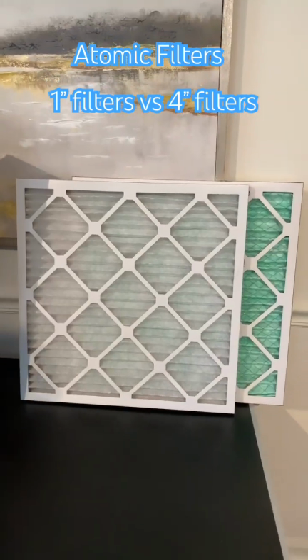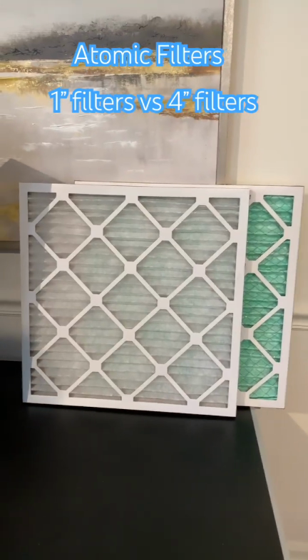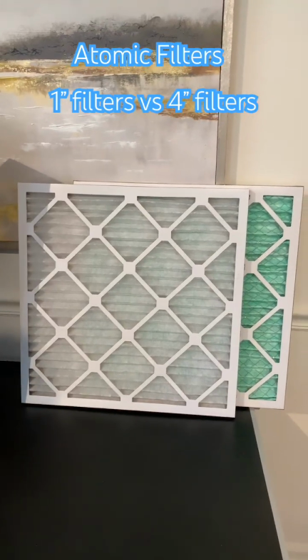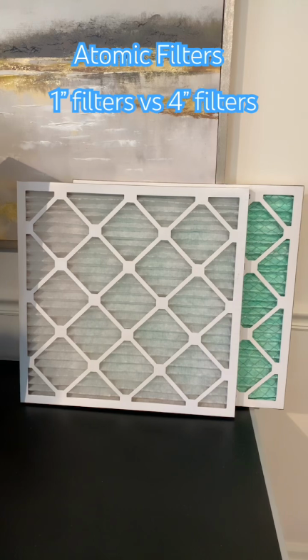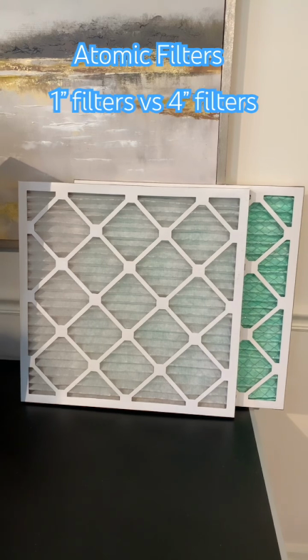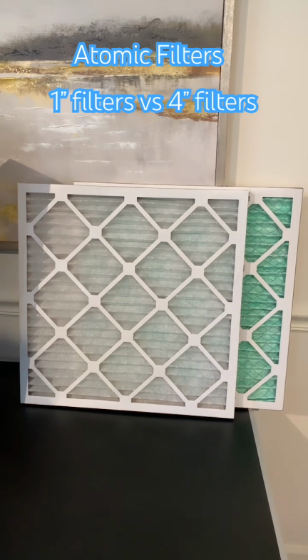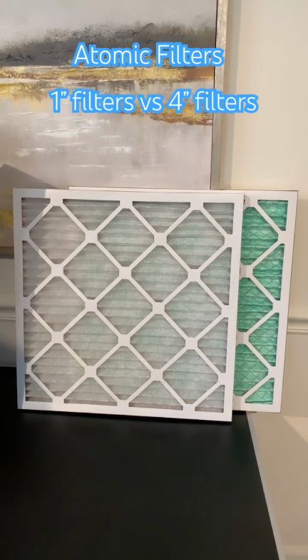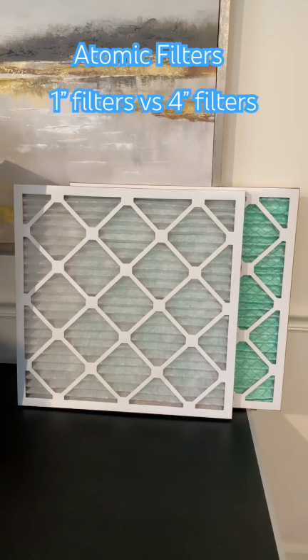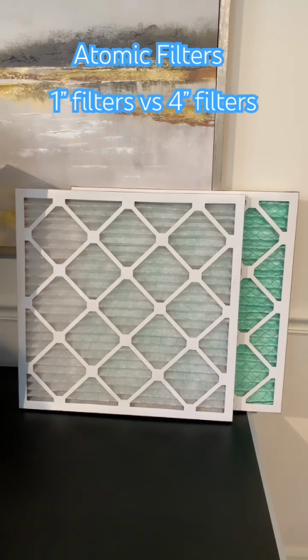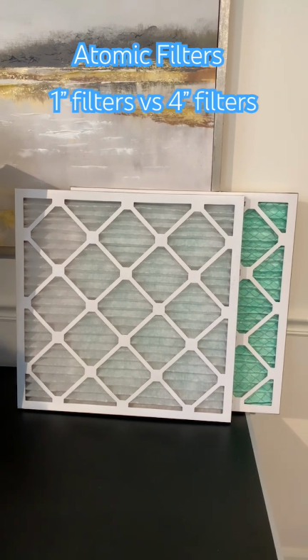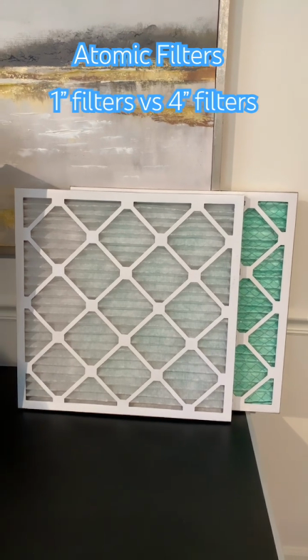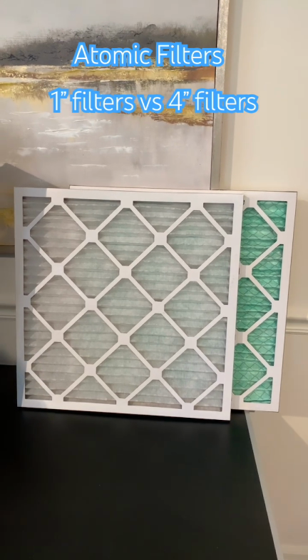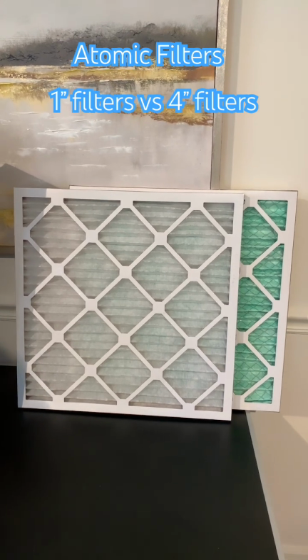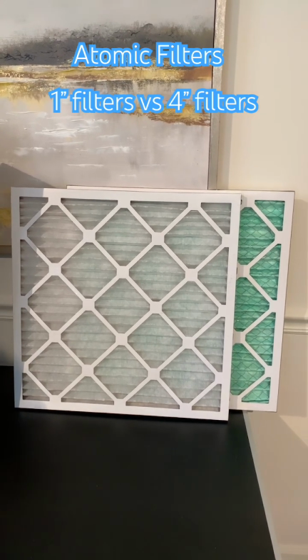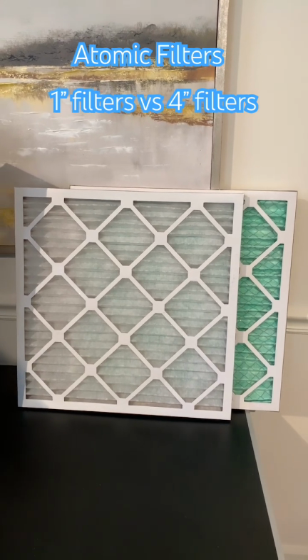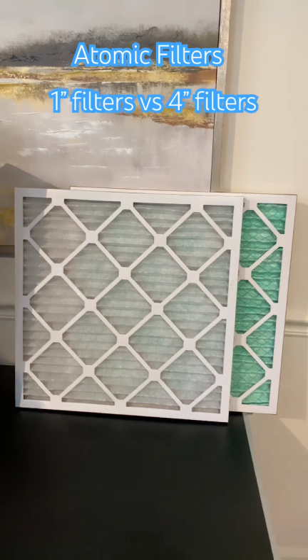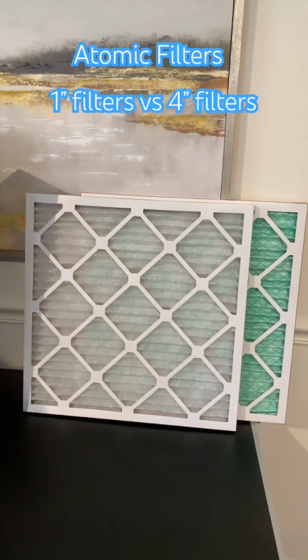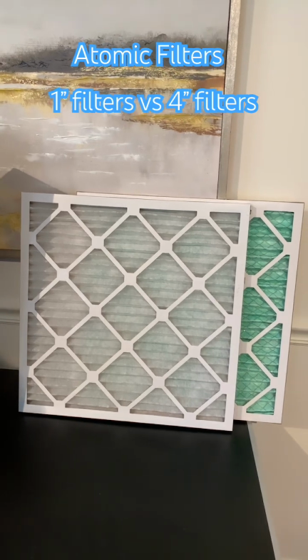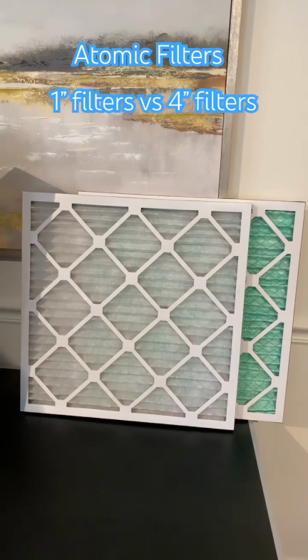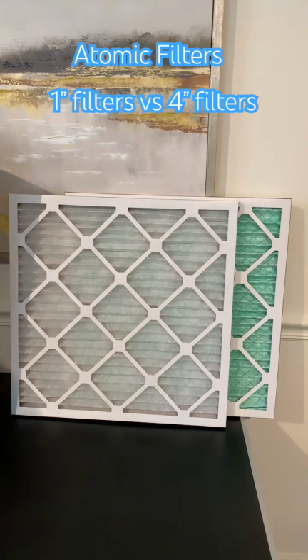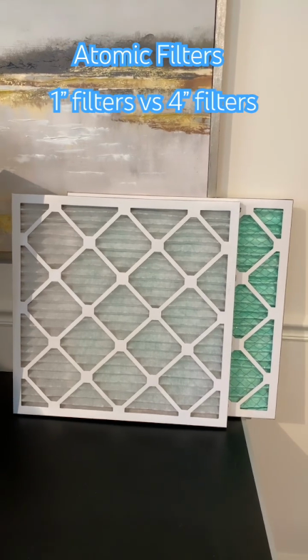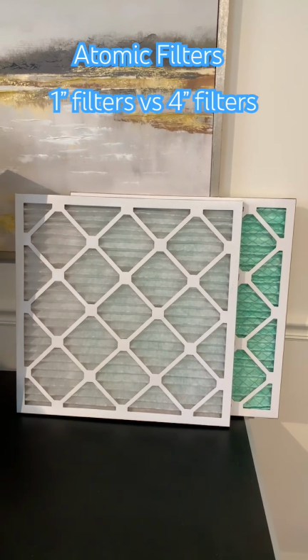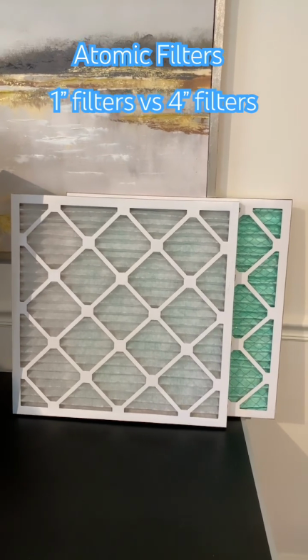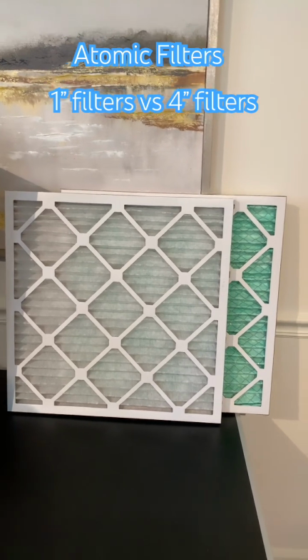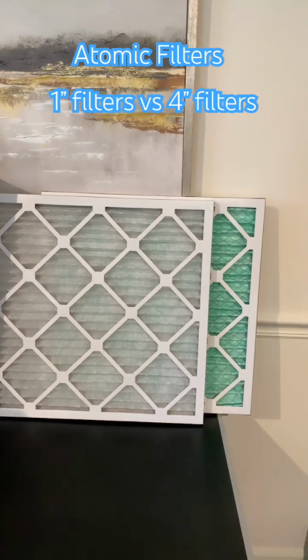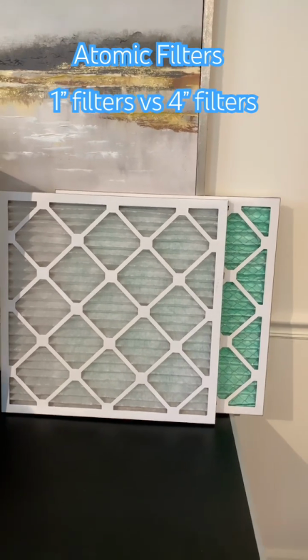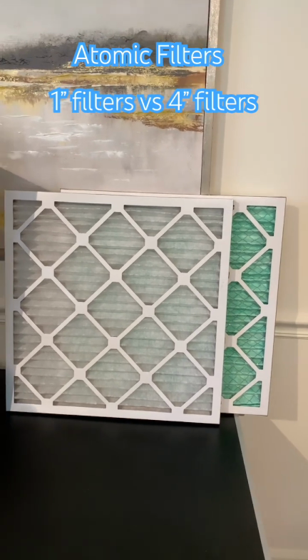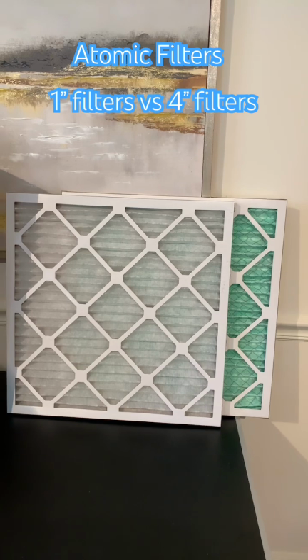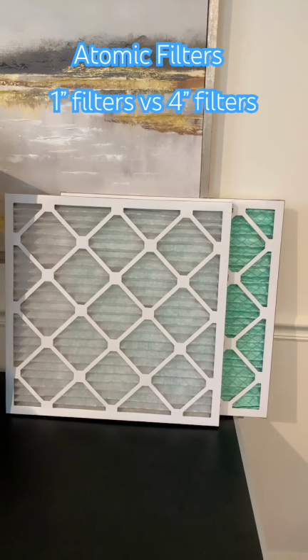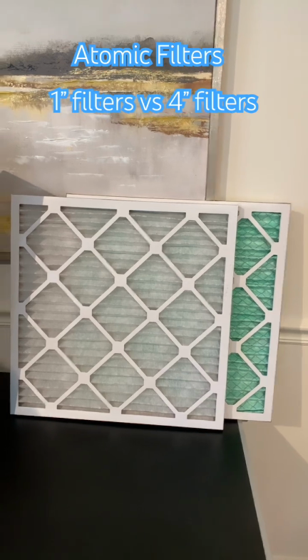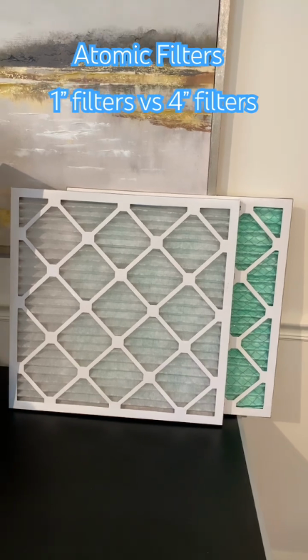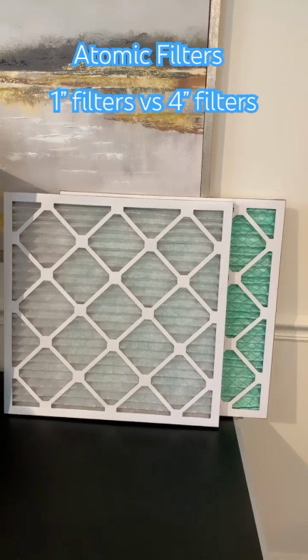If you have a newer system, I would be less concerned about it, and you're going to get a lot more benefit from having a good filter. A MERV 8 is going to be the level that protects the air quality, MERV 11 is going to be substantially better, and of course MERV 13 will be much better.